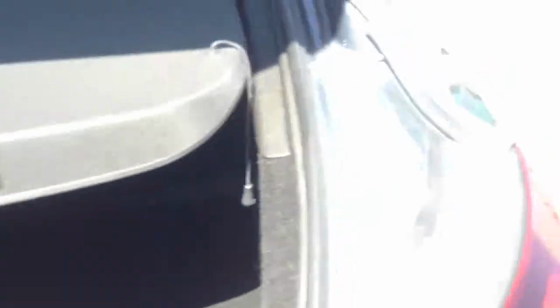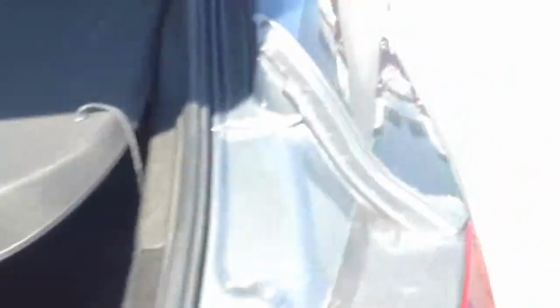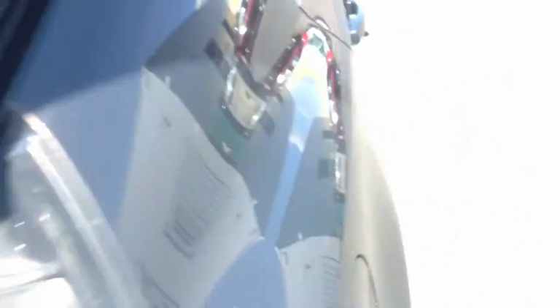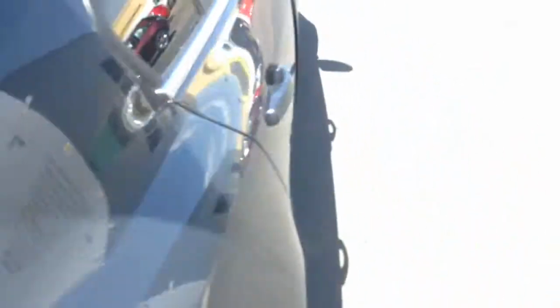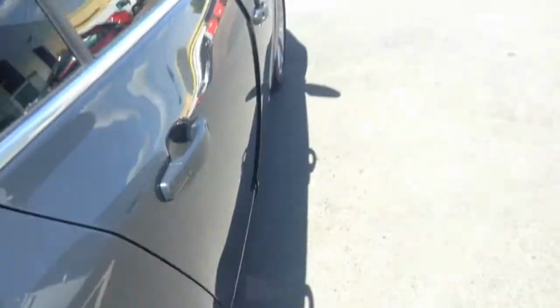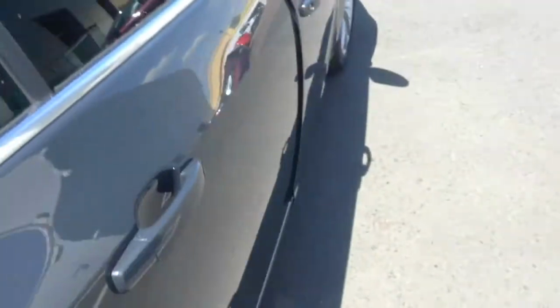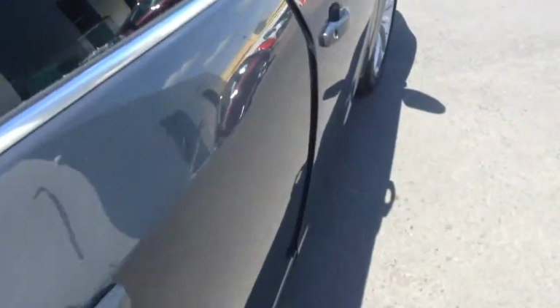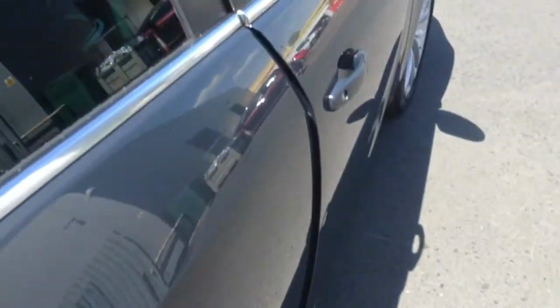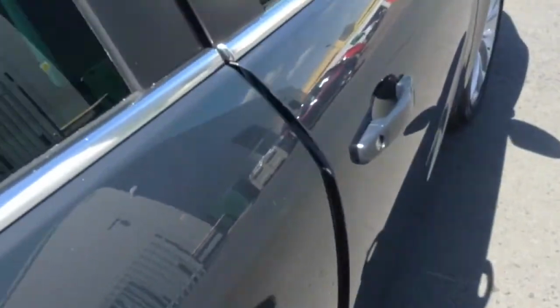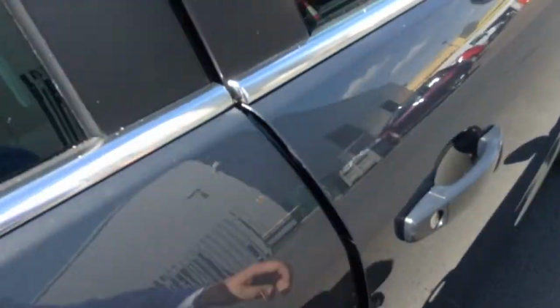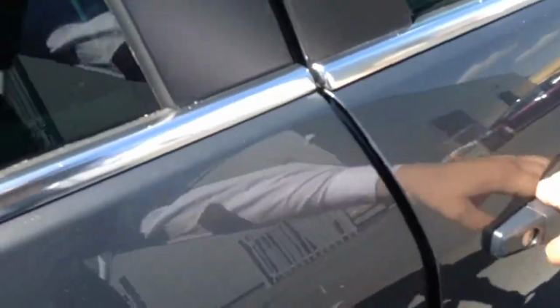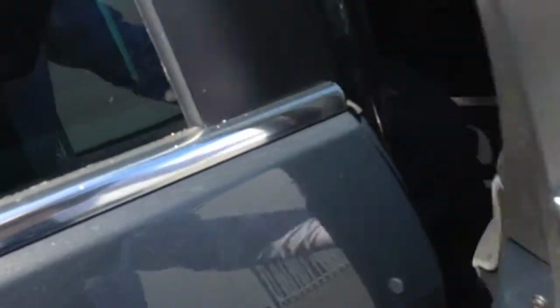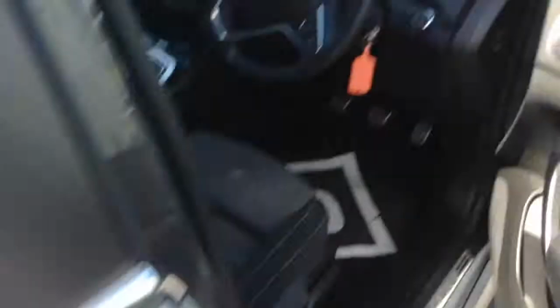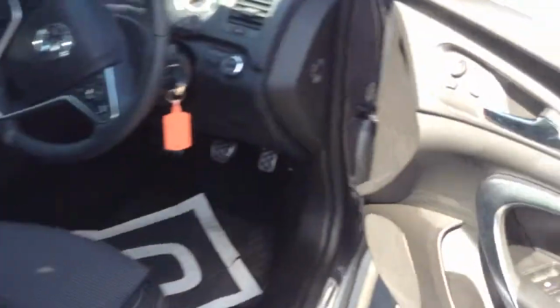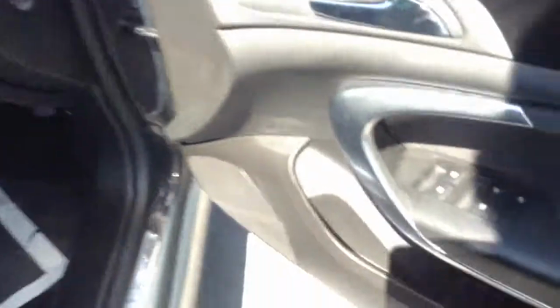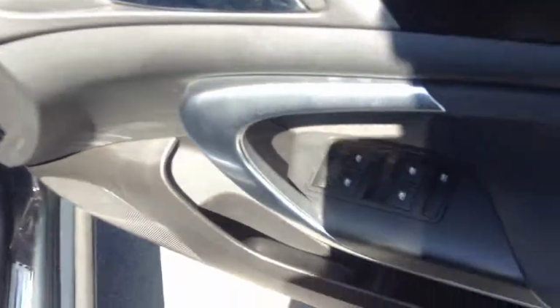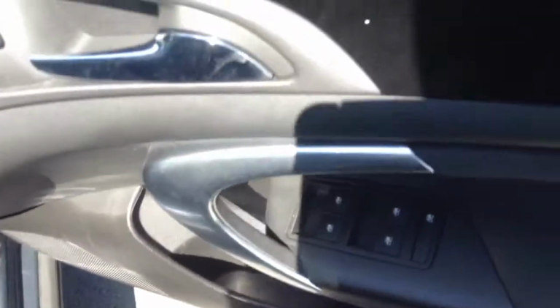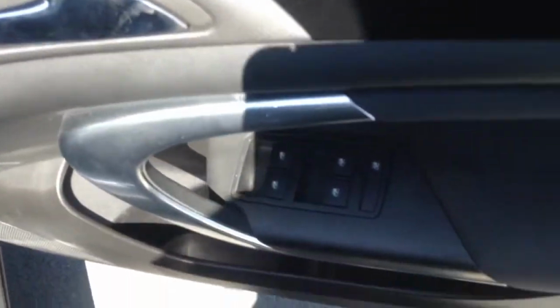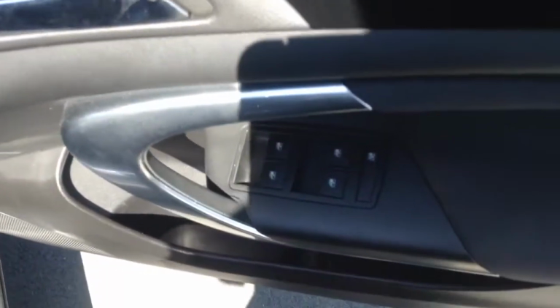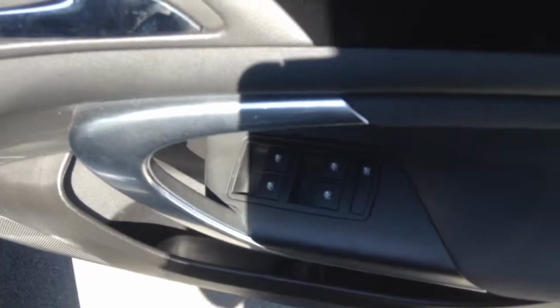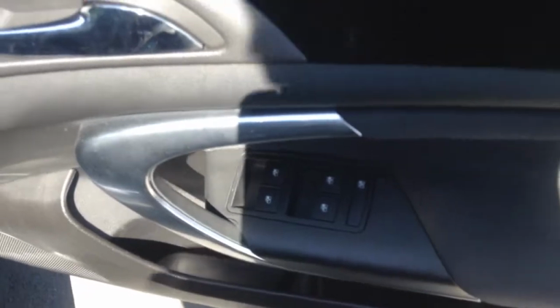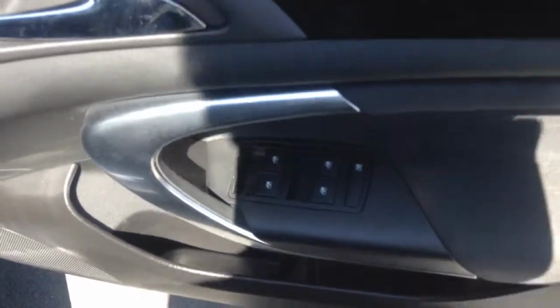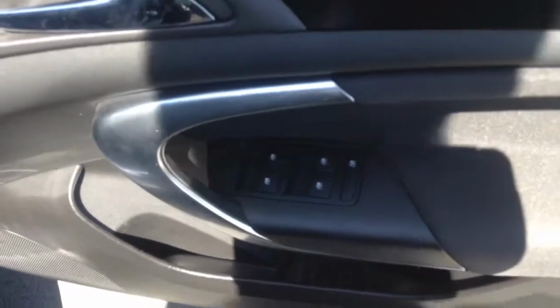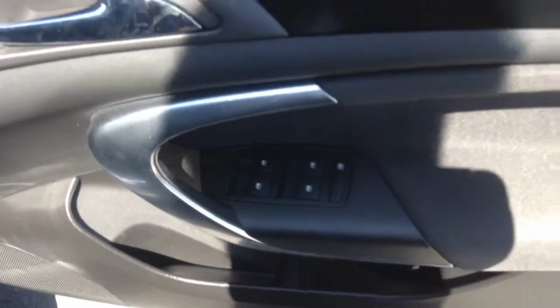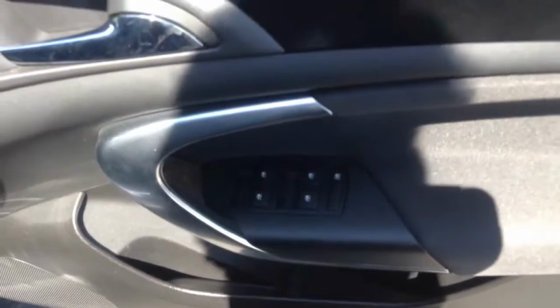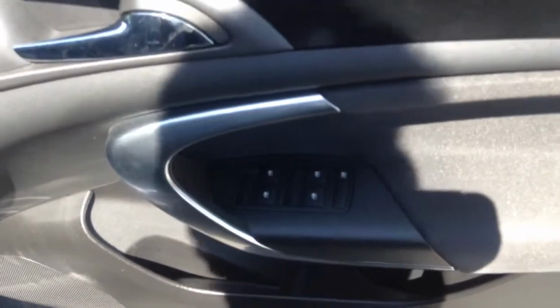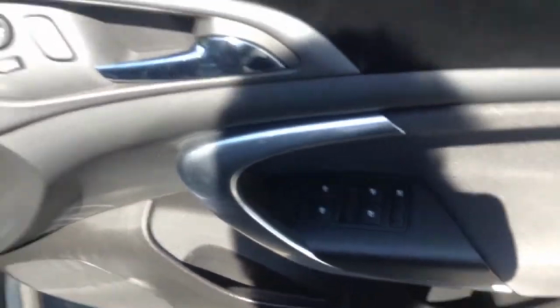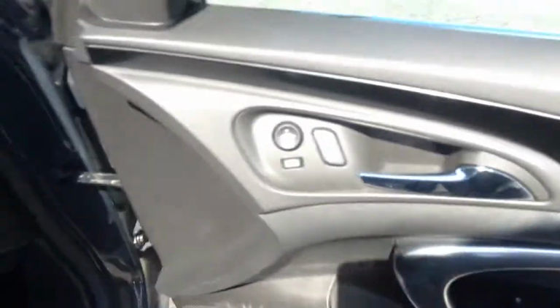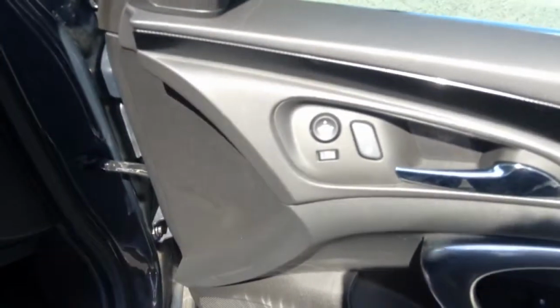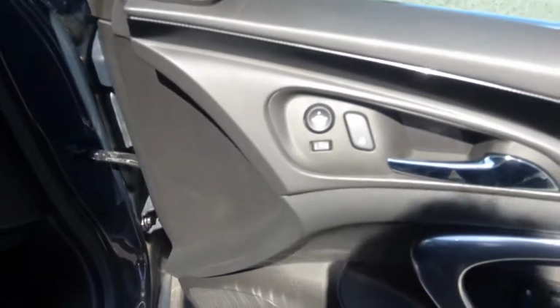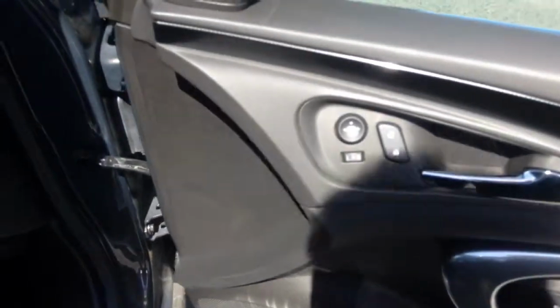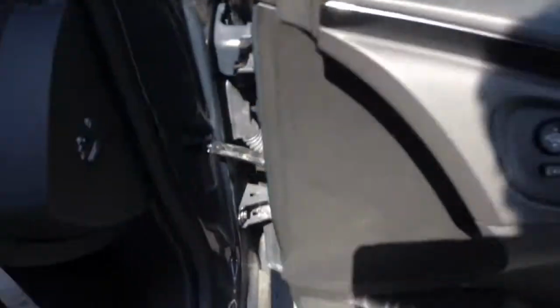Moving back around to the driver's door and stepping into the vehicle, you can see we have electric windows the whole way around this vehicle, front and rear, and electric wing mirrors.